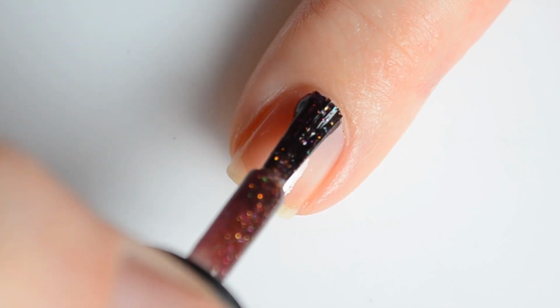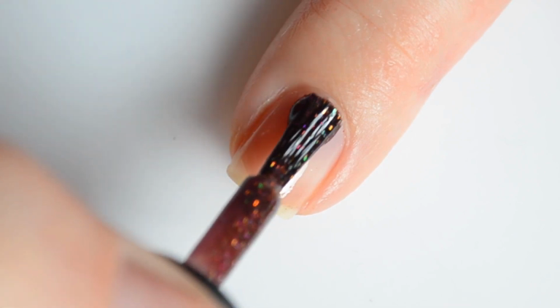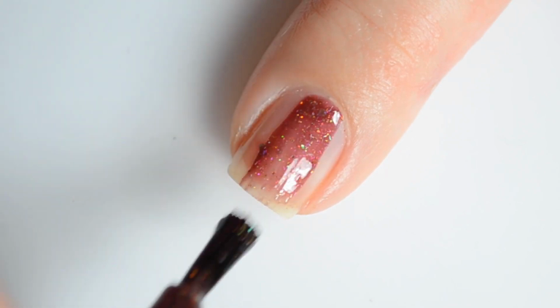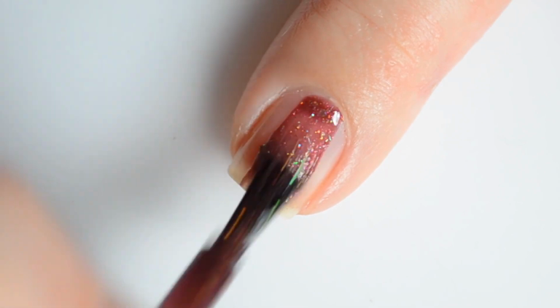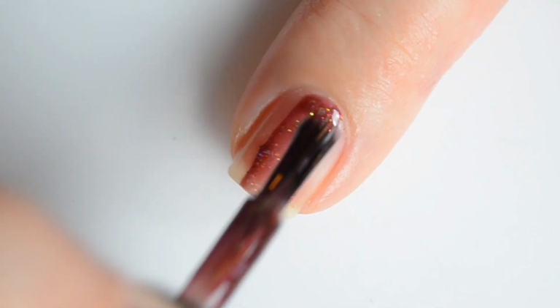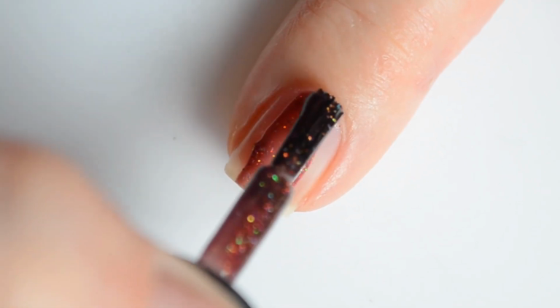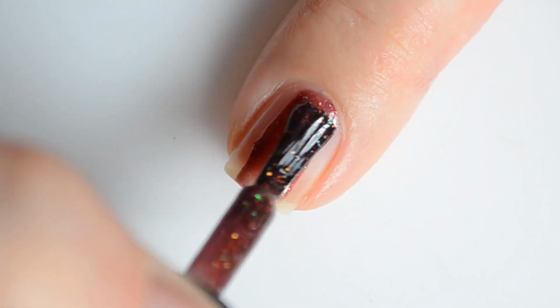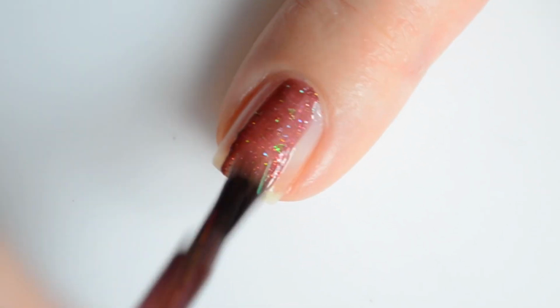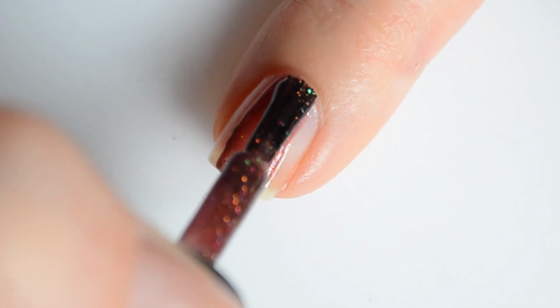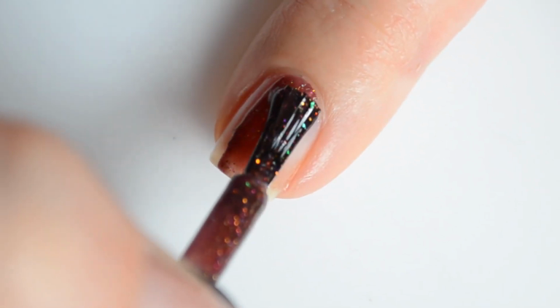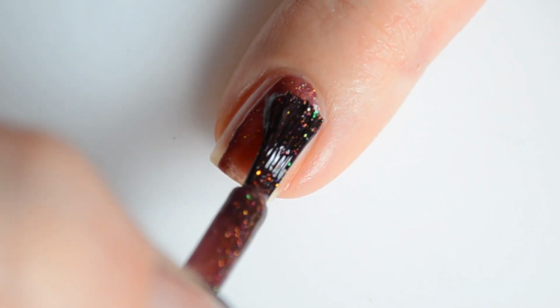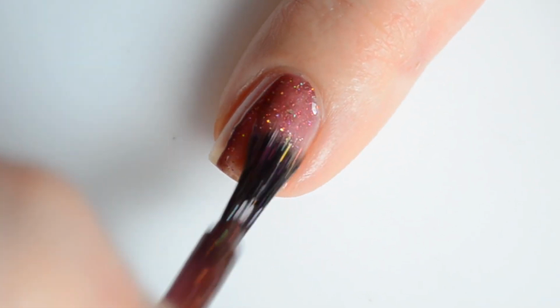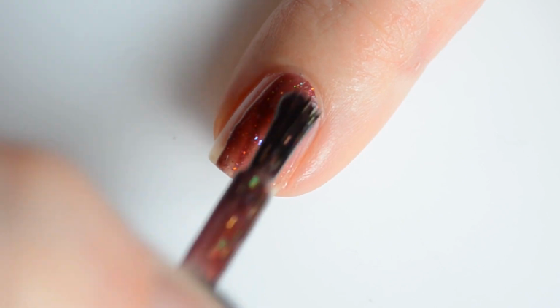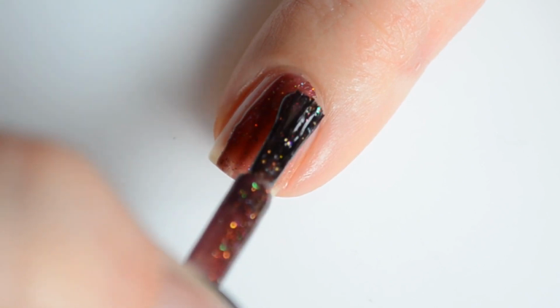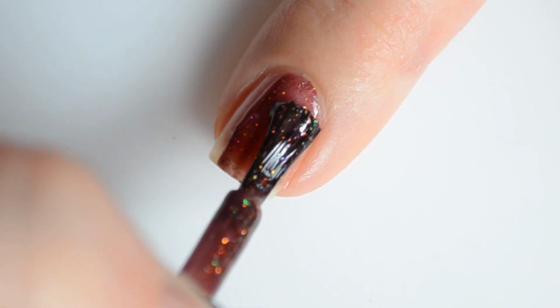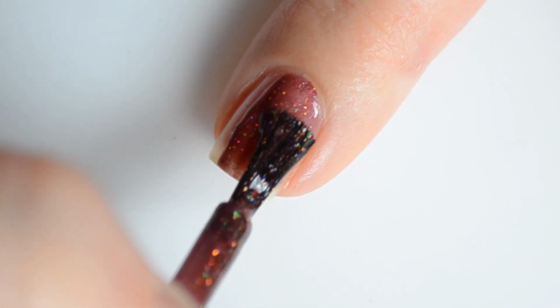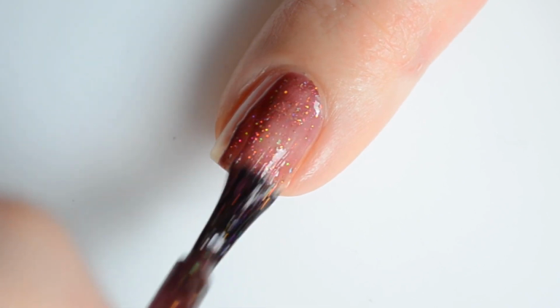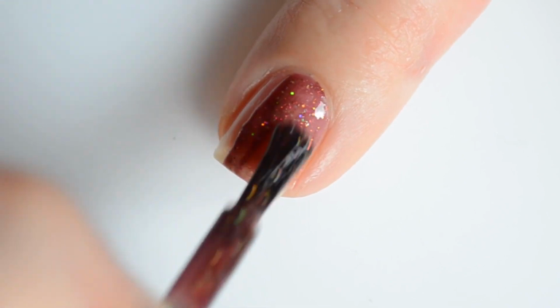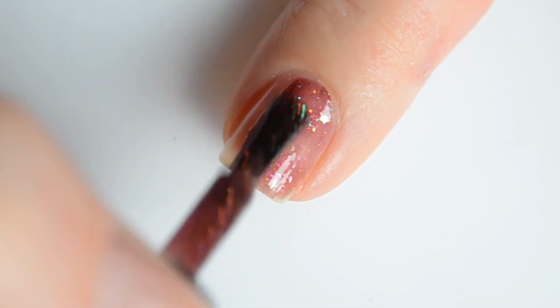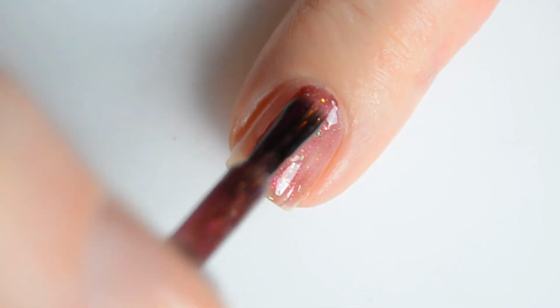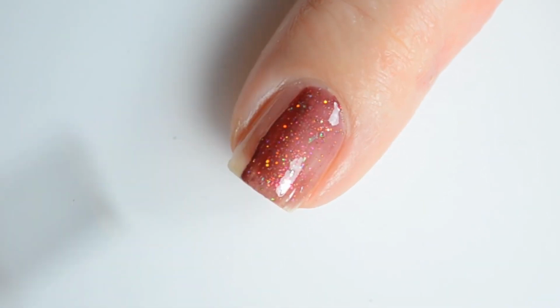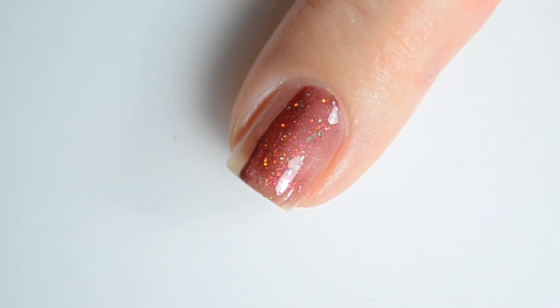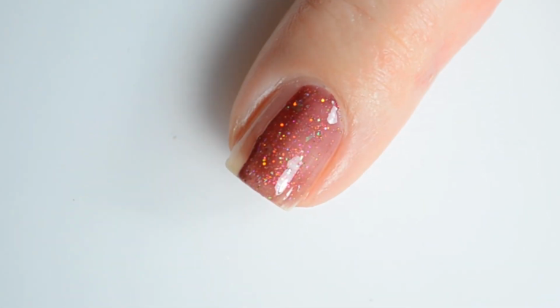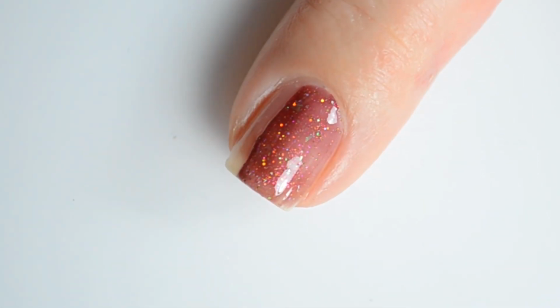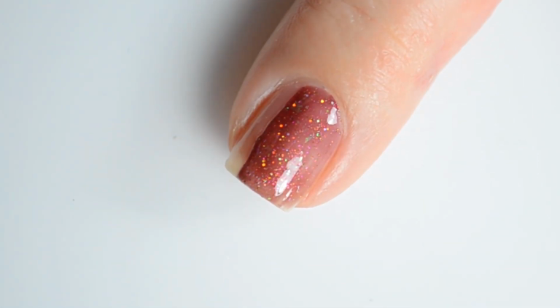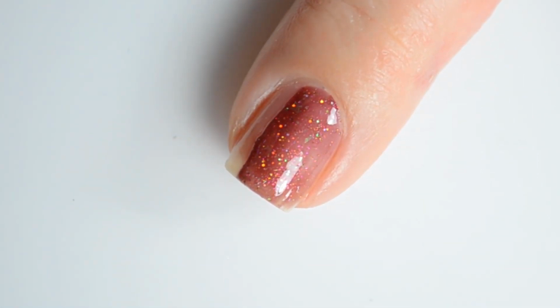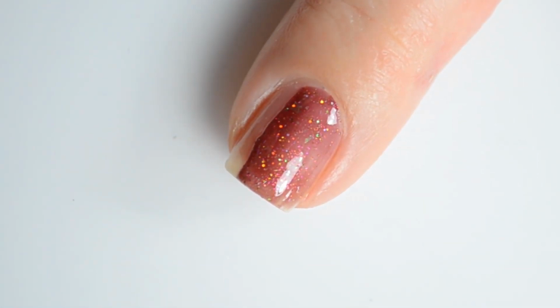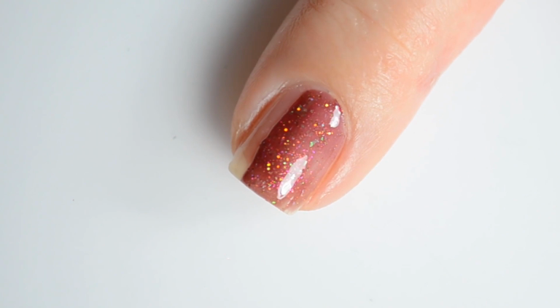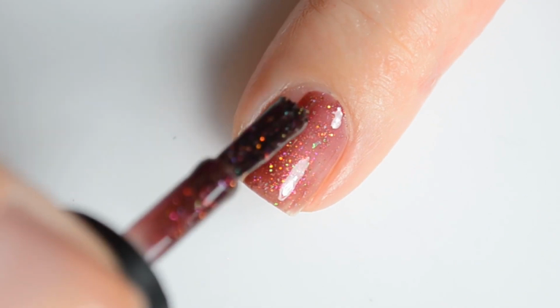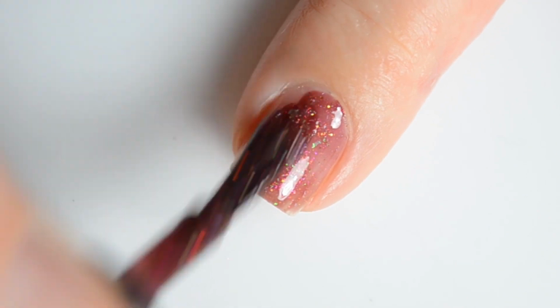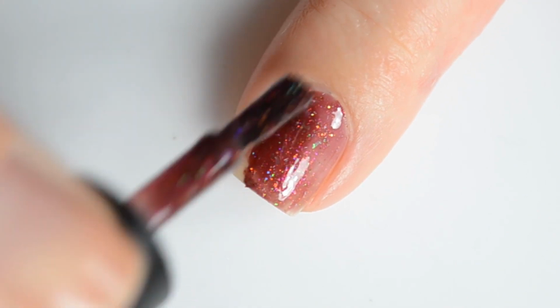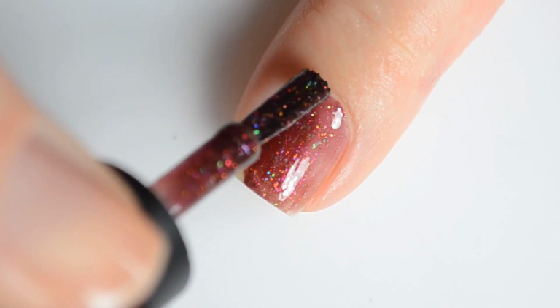I find that if you allow the previous layer of polish to dry first, your overall mani will wear better. Up next is Voodoo Doll. This is an oxblood crelly with gold to red shimmer and green to gold to purple color shifting flakies and a smattering of holo.